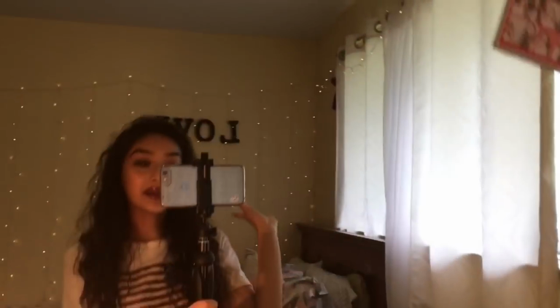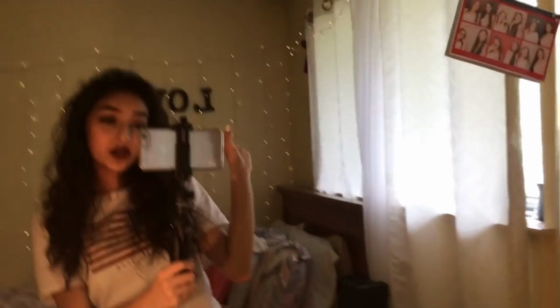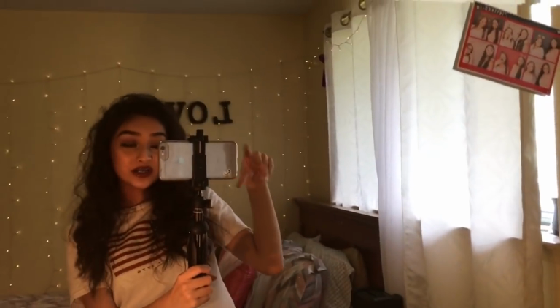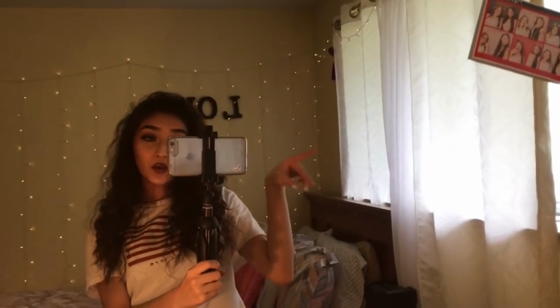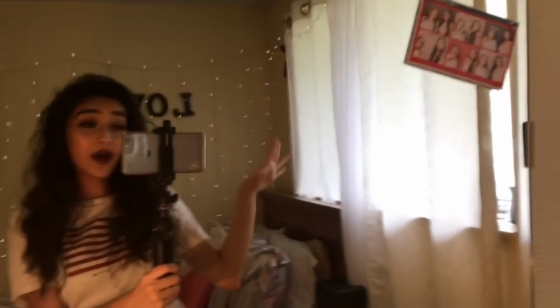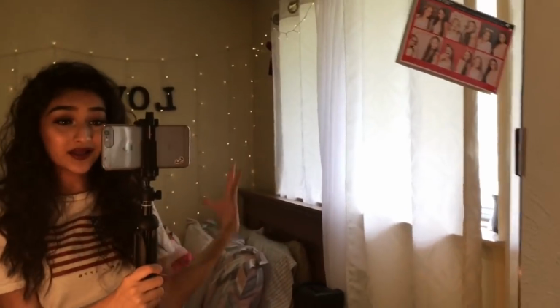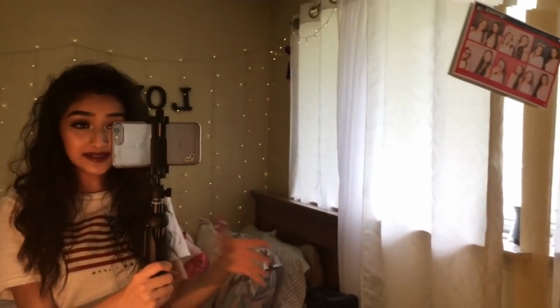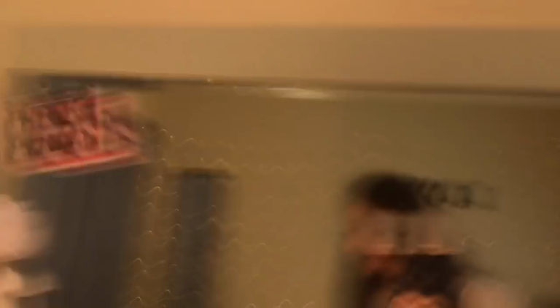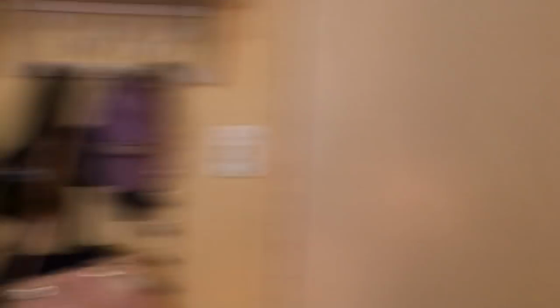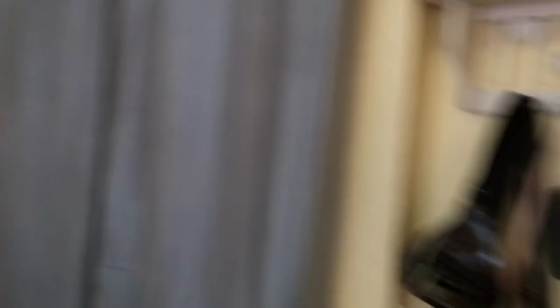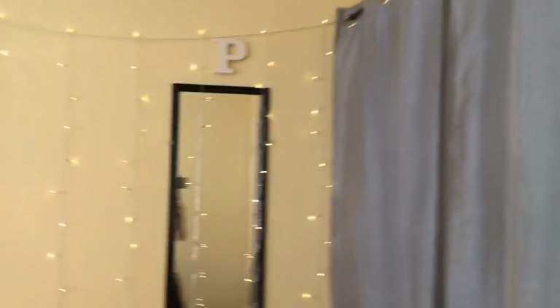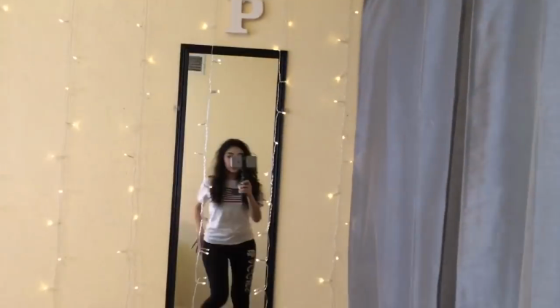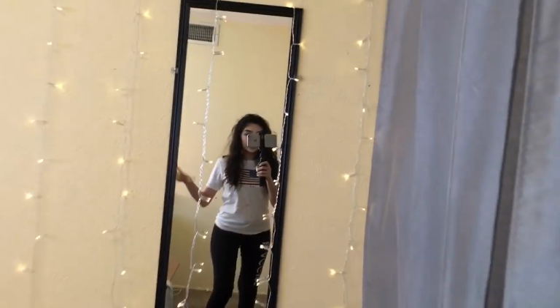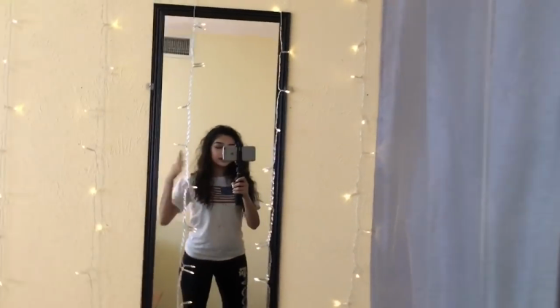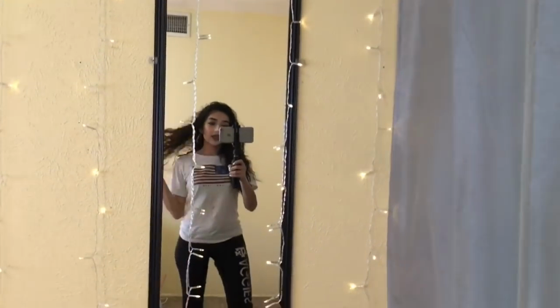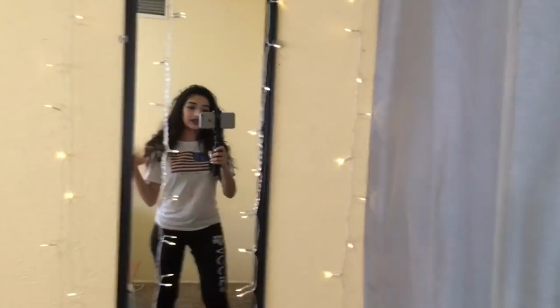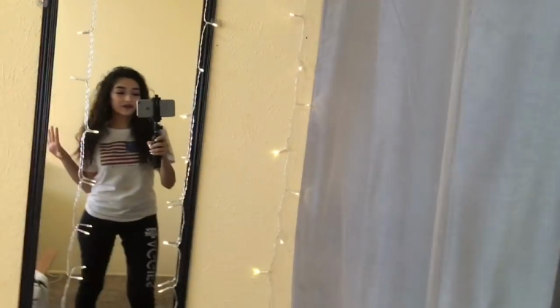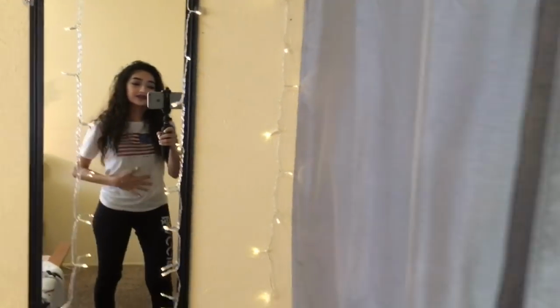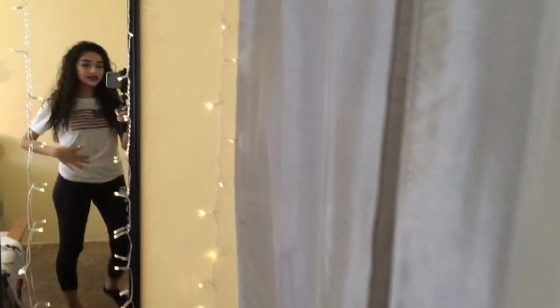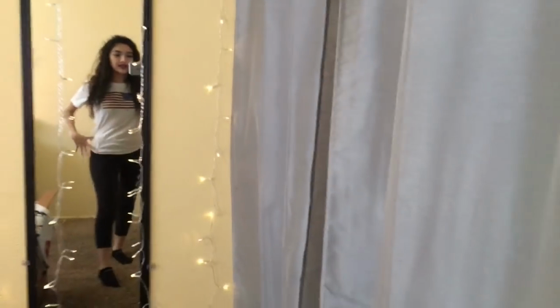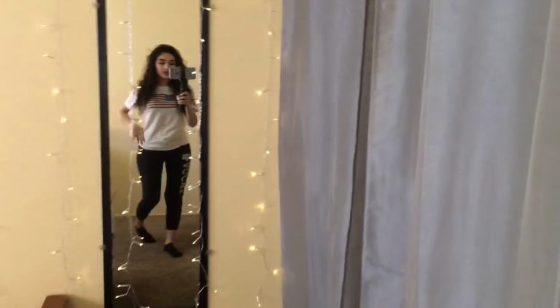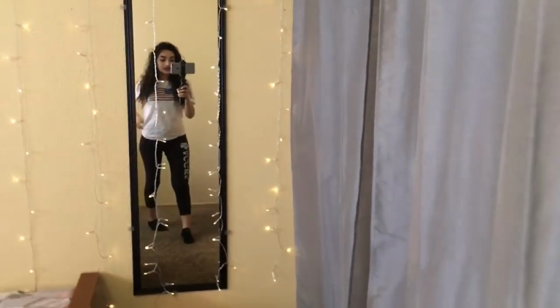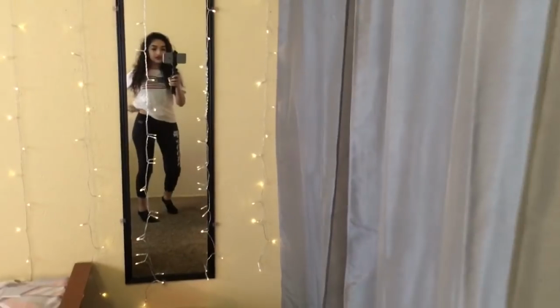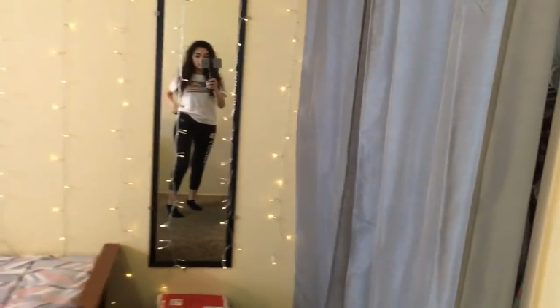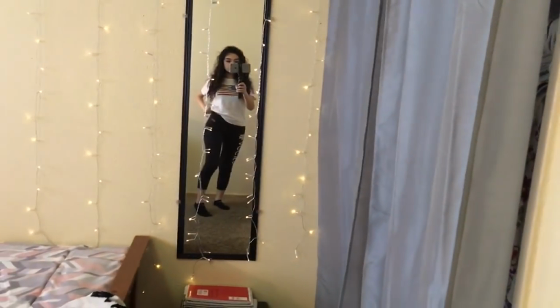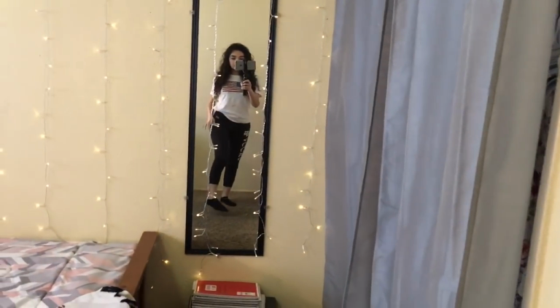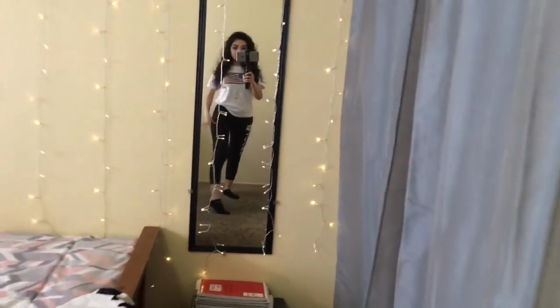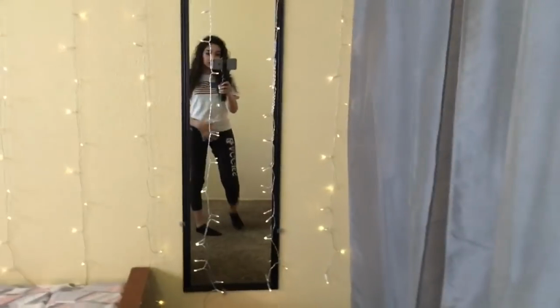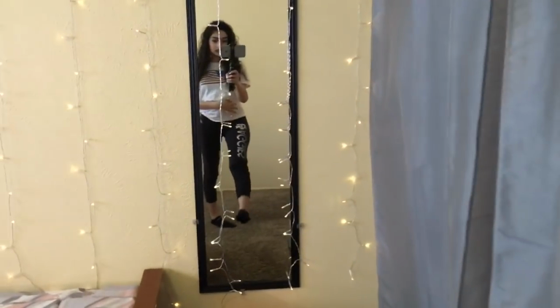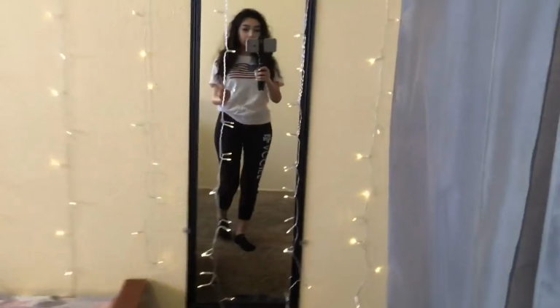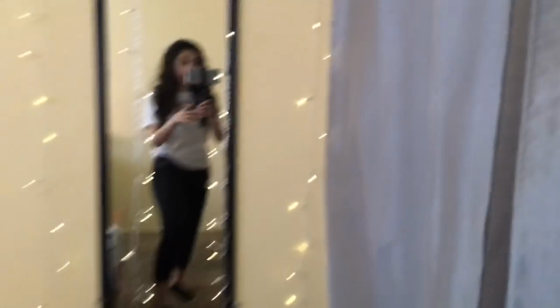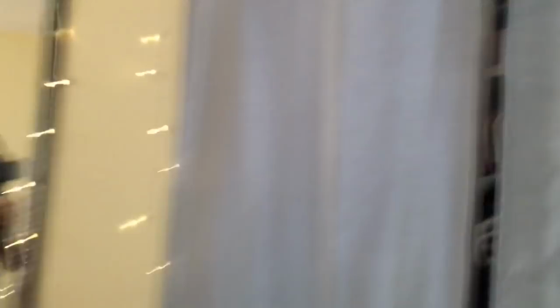First I want to show you guys how my closet looks and what I'm currently wearing. I'm wearing this shirt — it's actually my sister's — and just these leggings, they're black, with some socks.